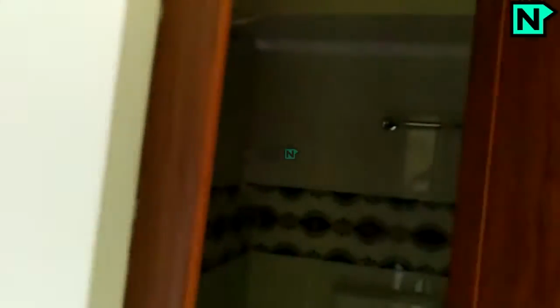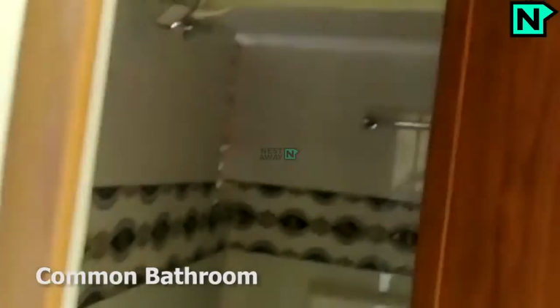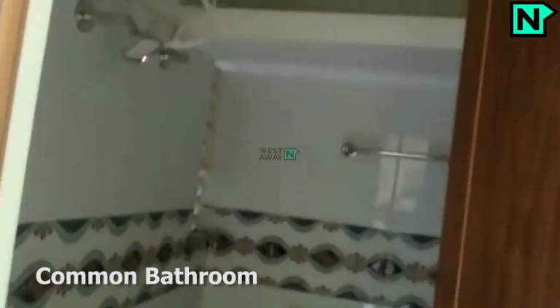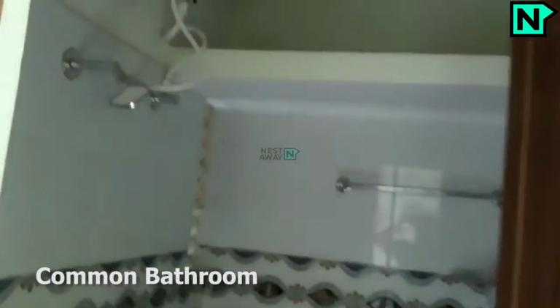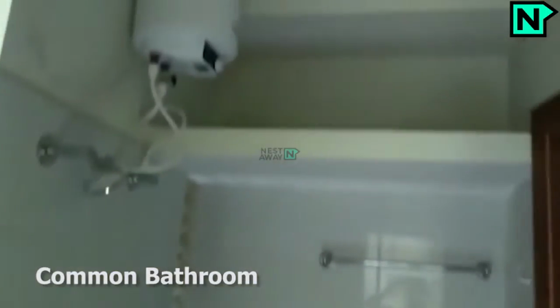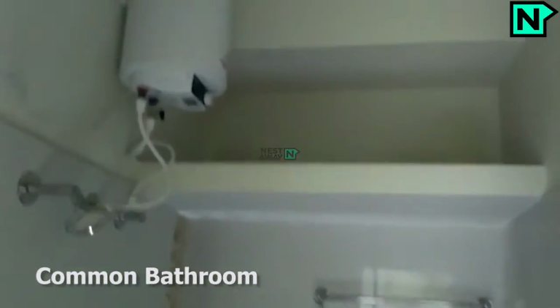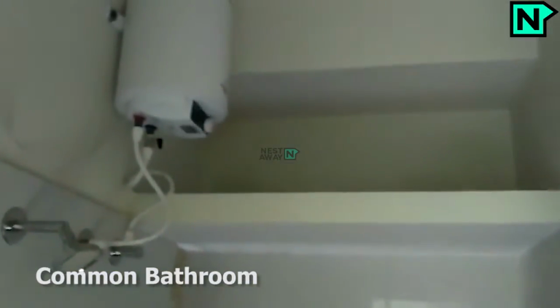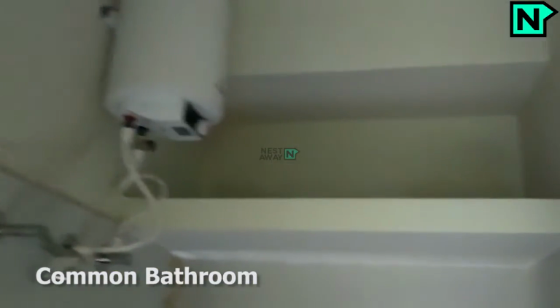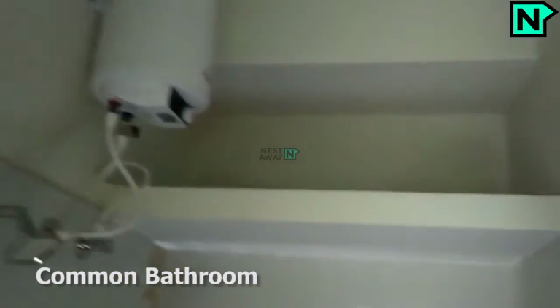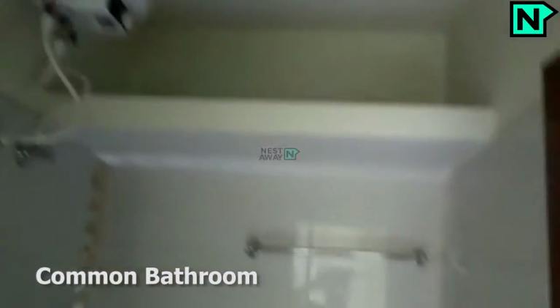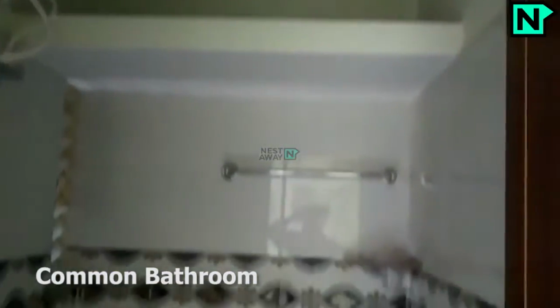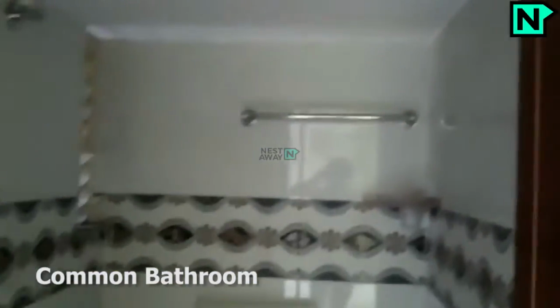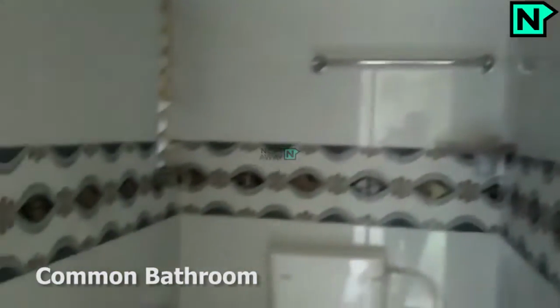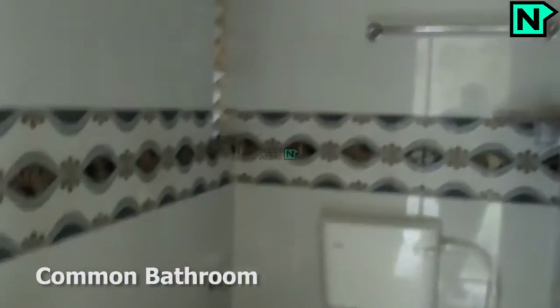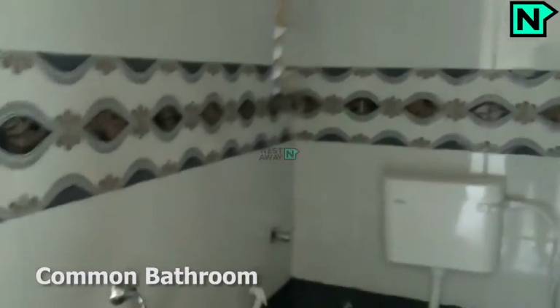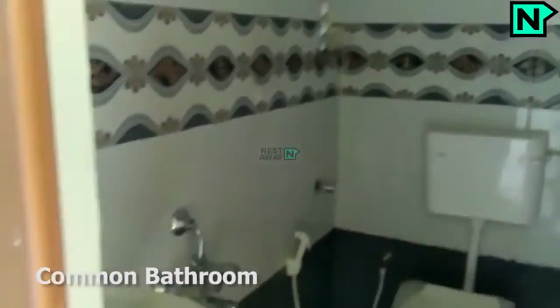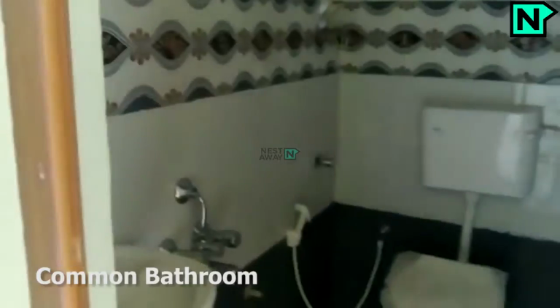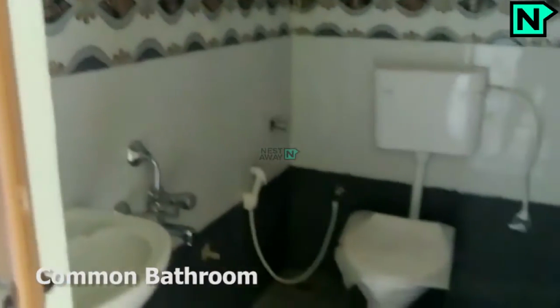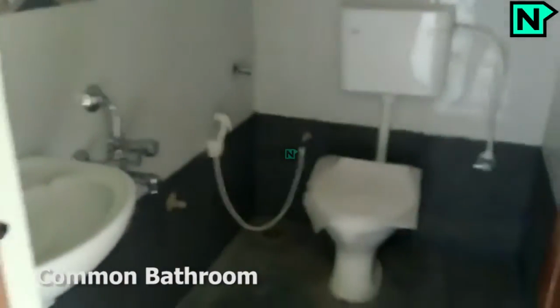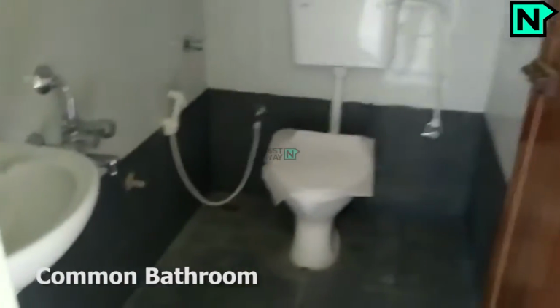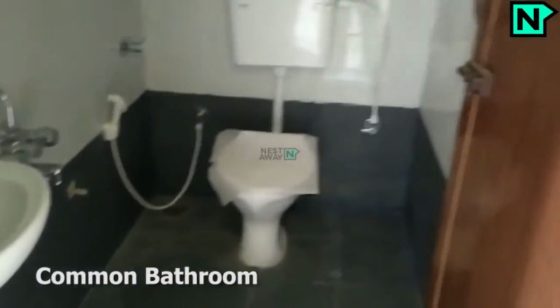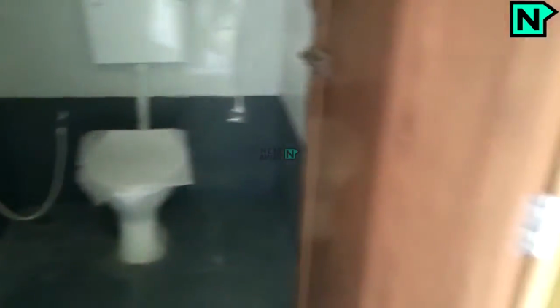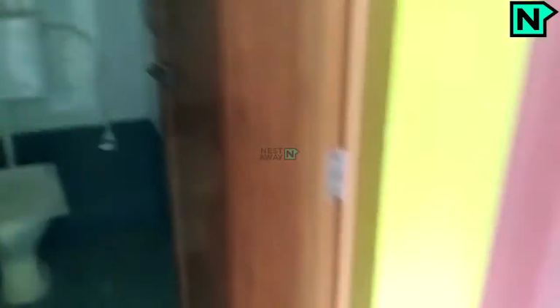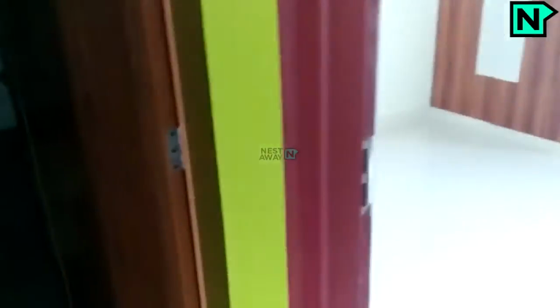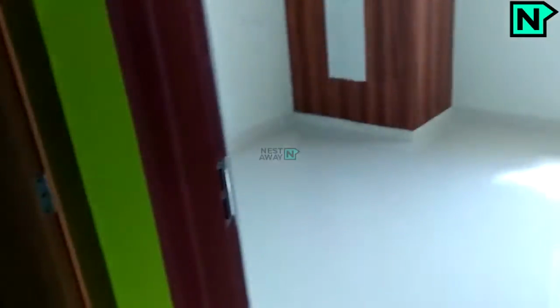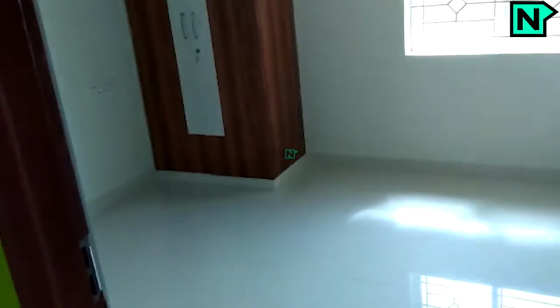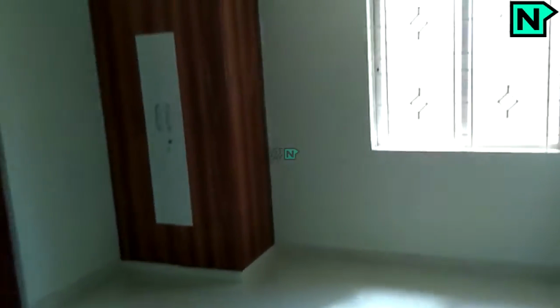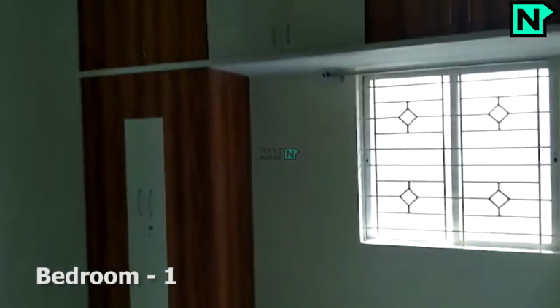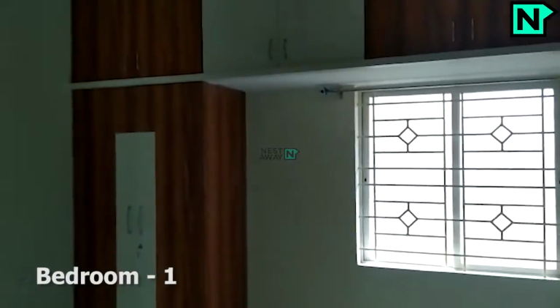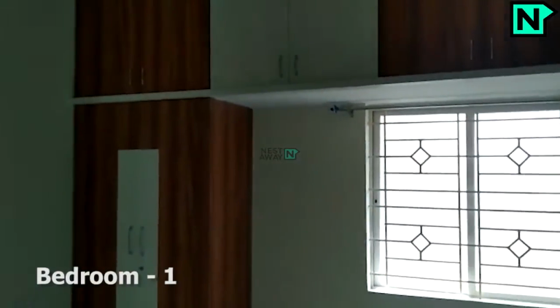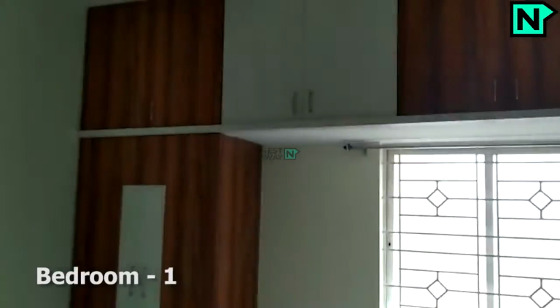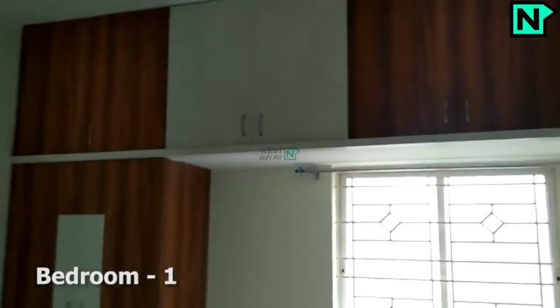This is the common bathroom which comes with a western type toilet. This is the bedroom one.